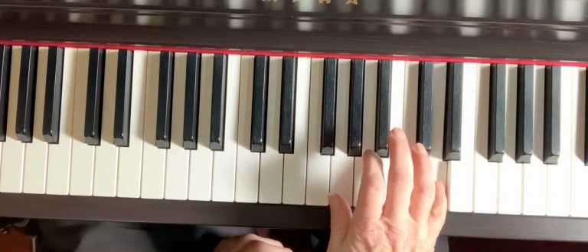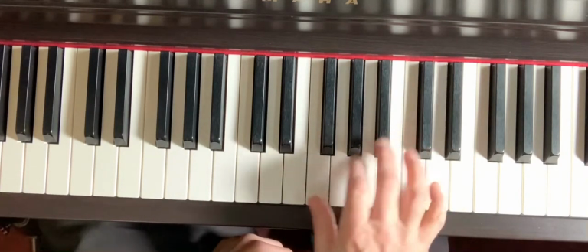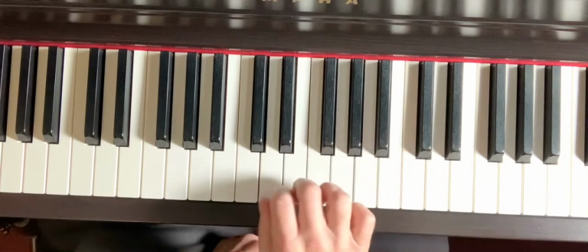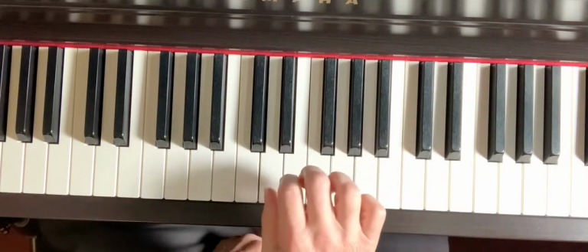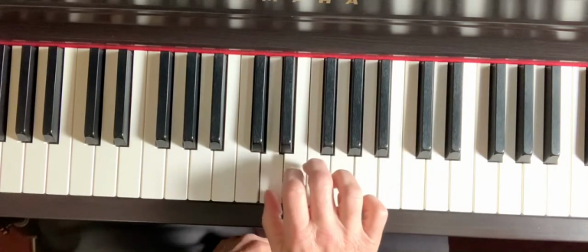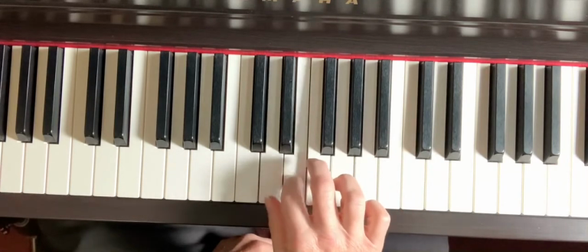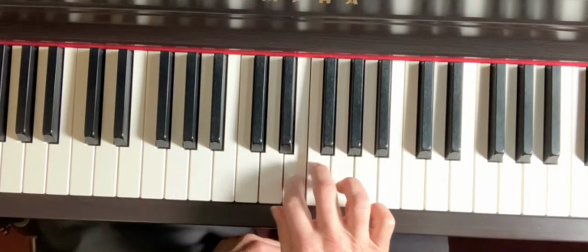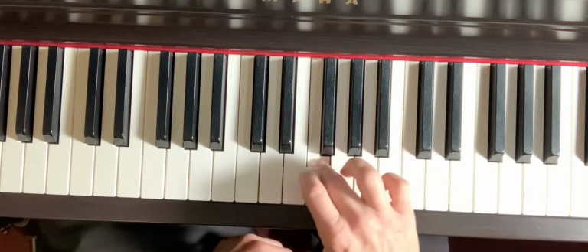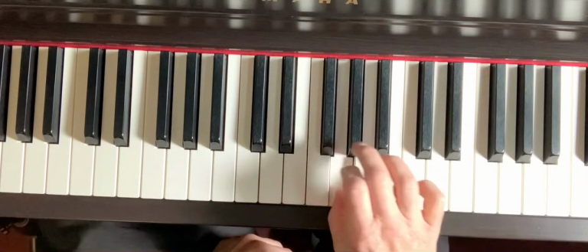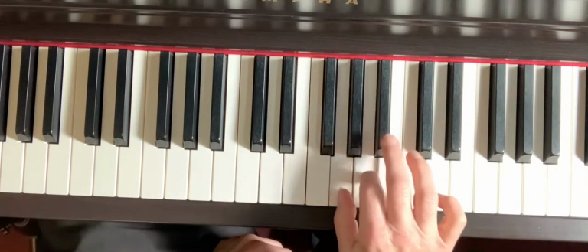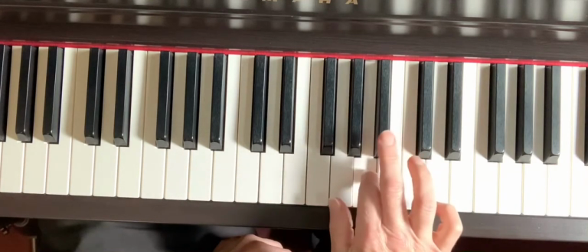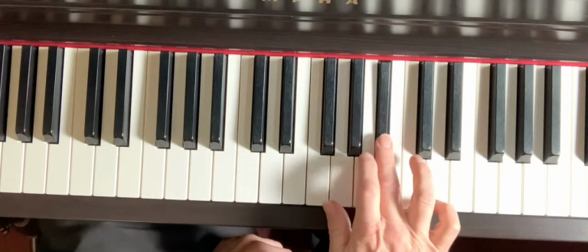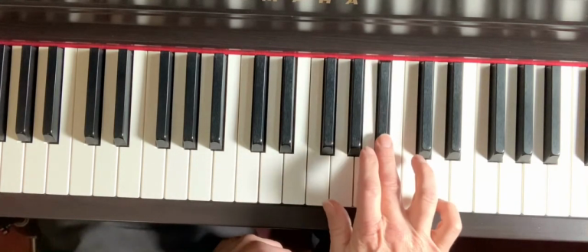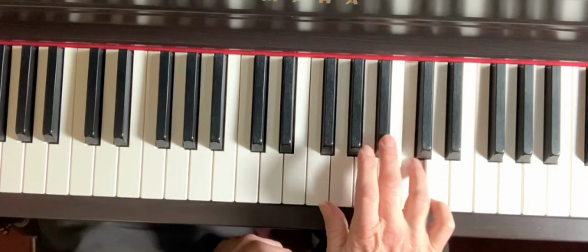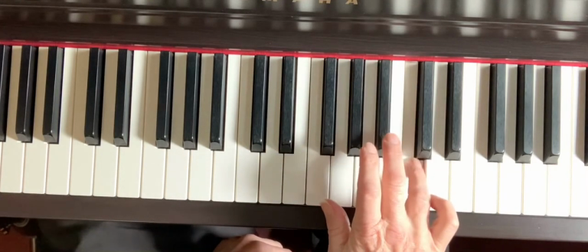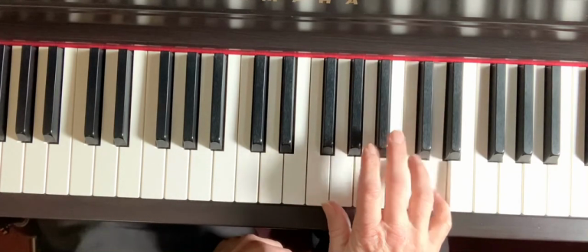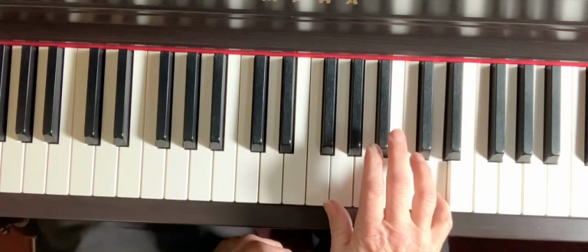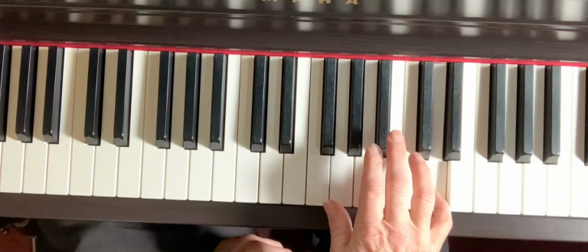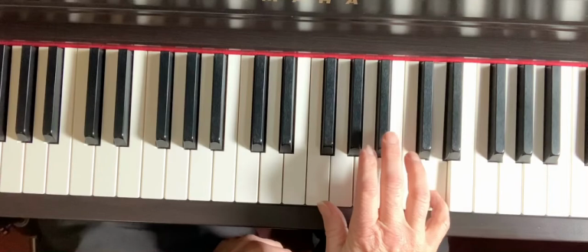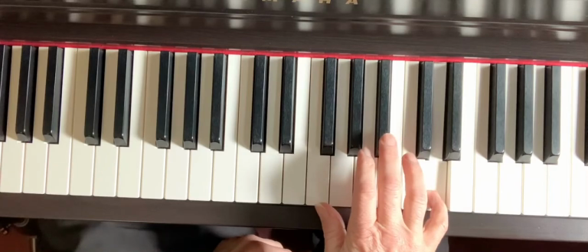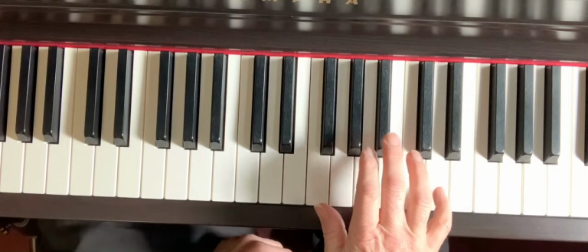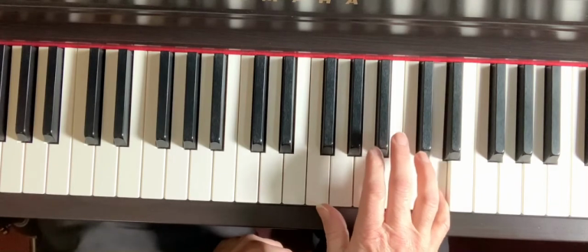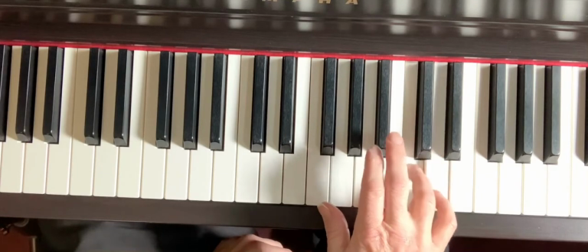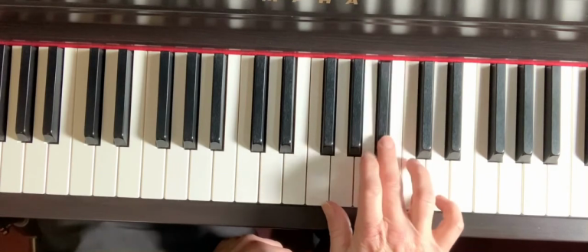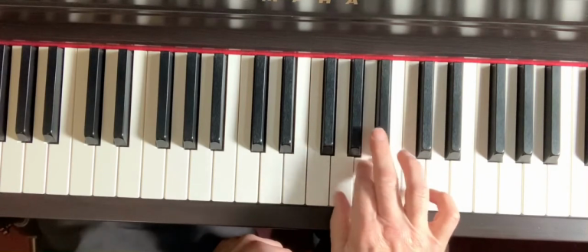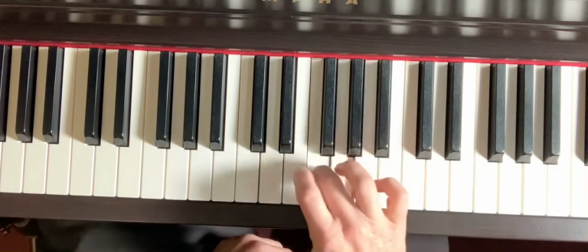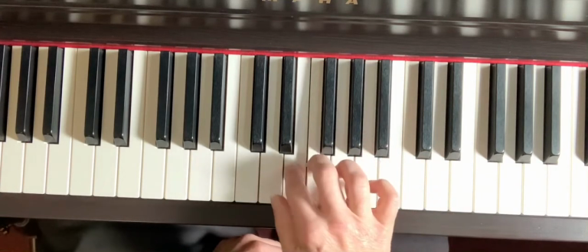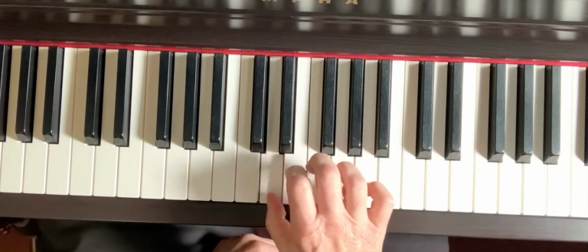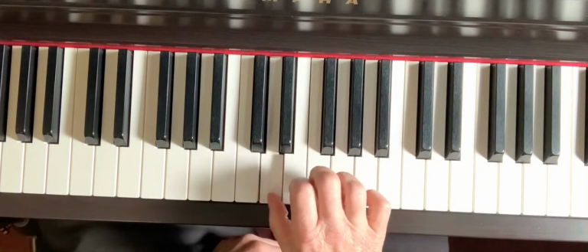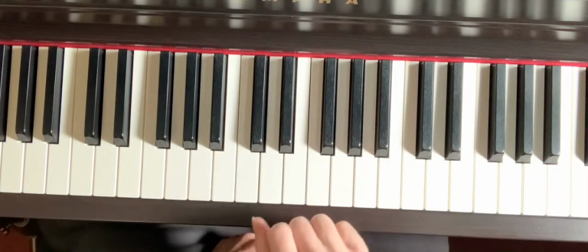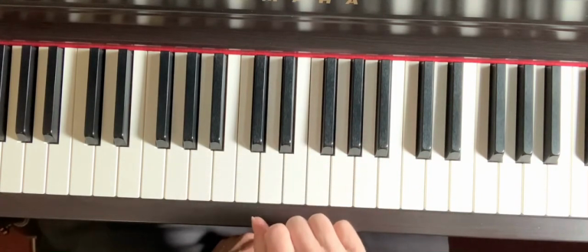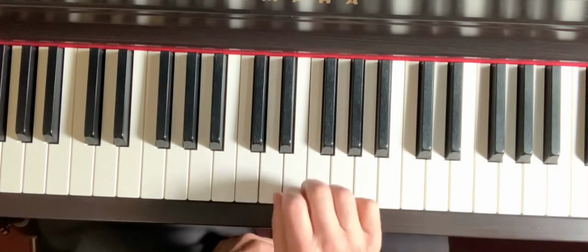Same fingering: 1, 2, 3, 1, 2, 3, 4, 5. Descending. If you put the whole thing together.